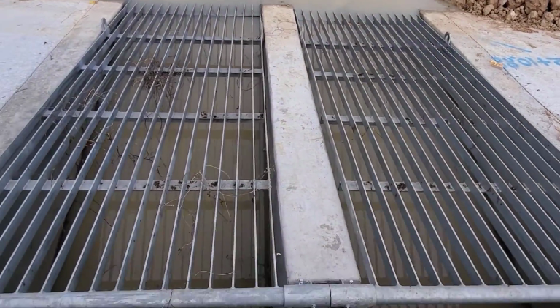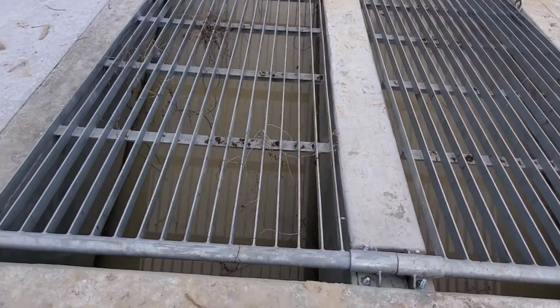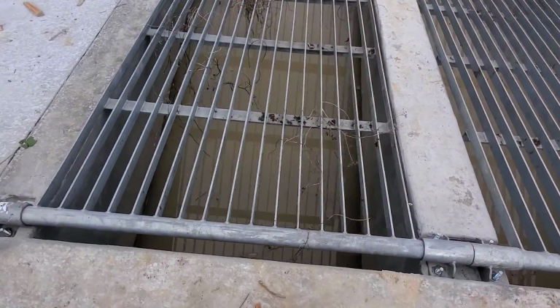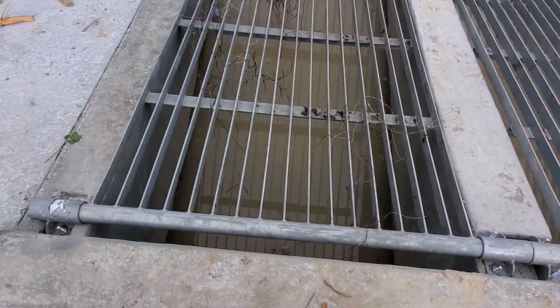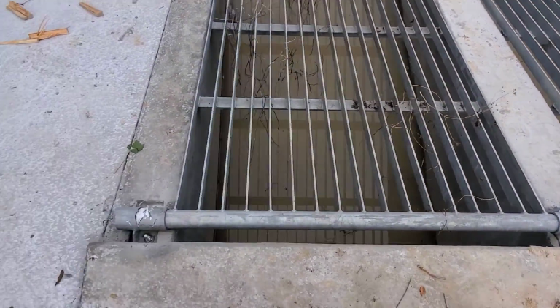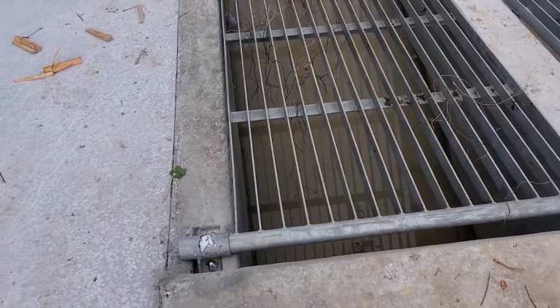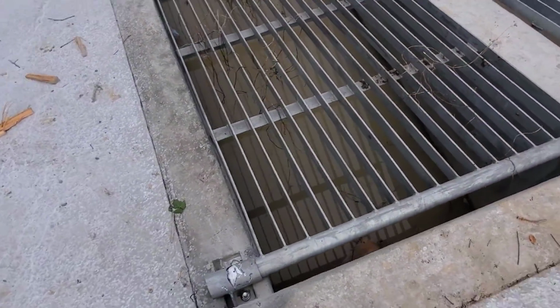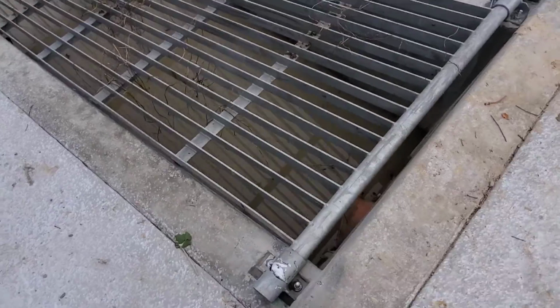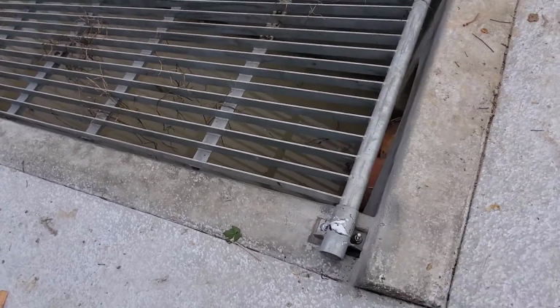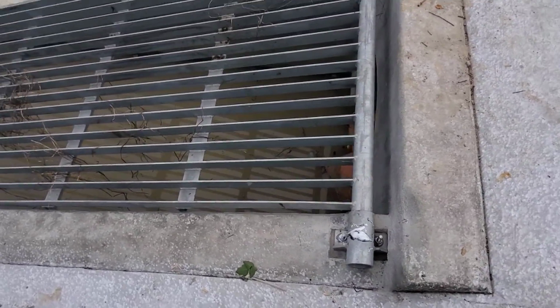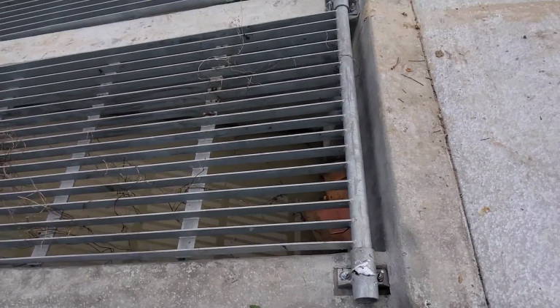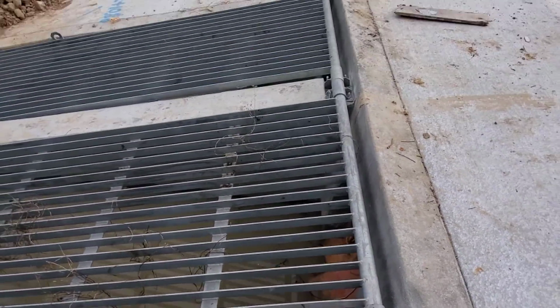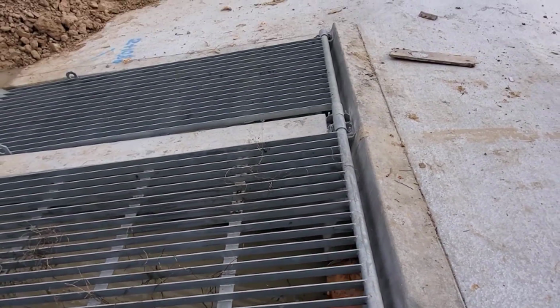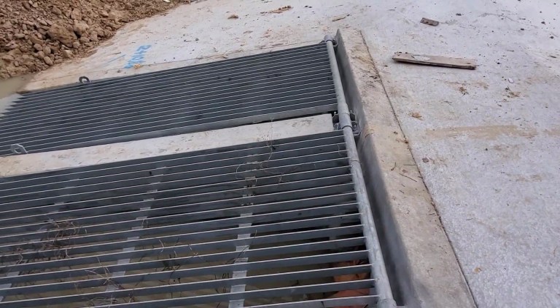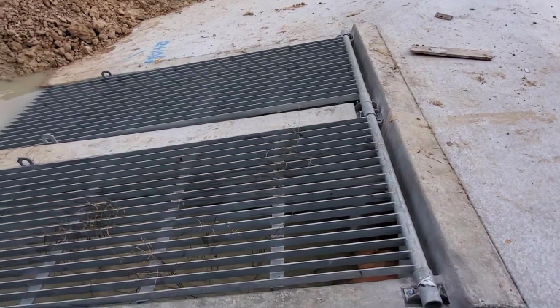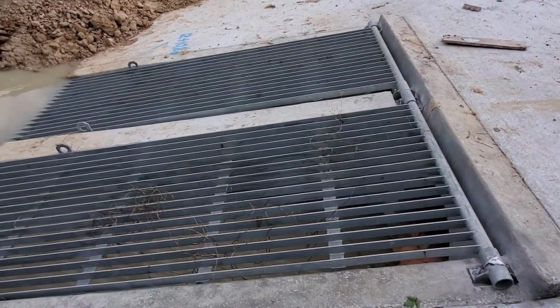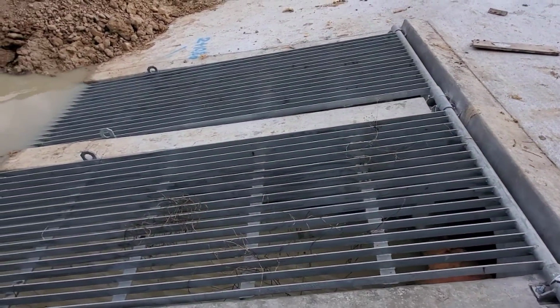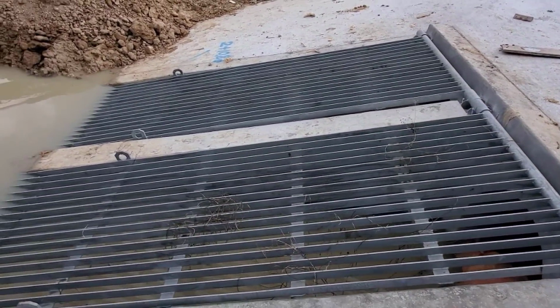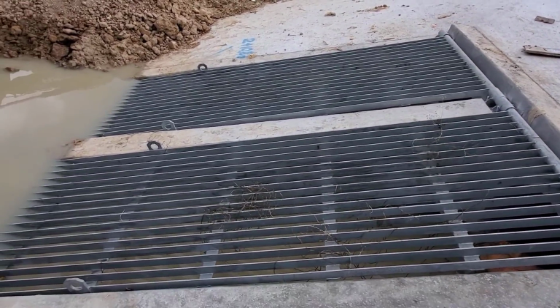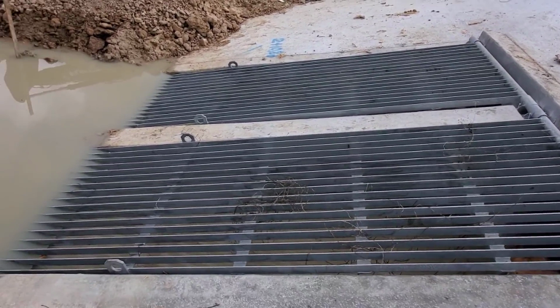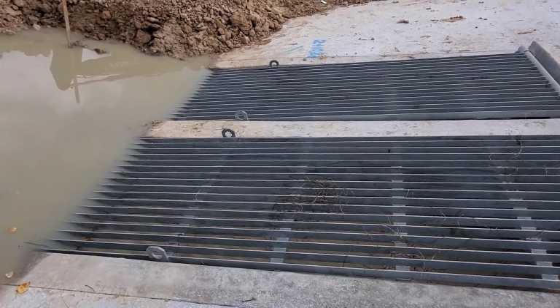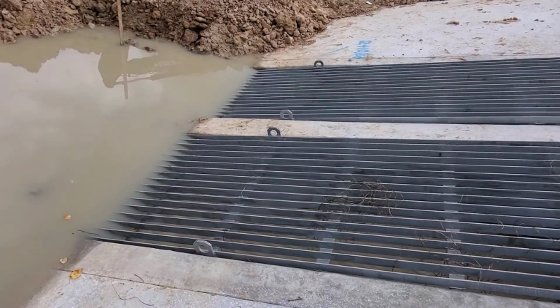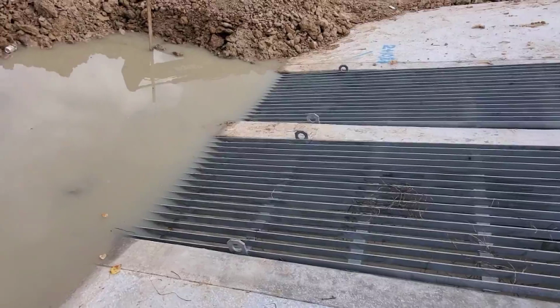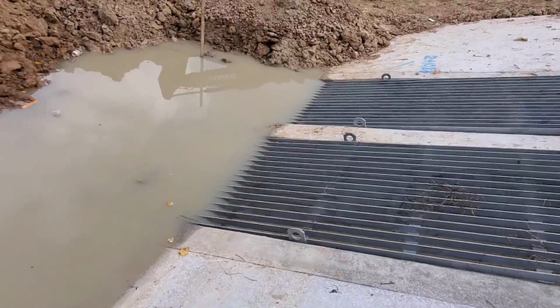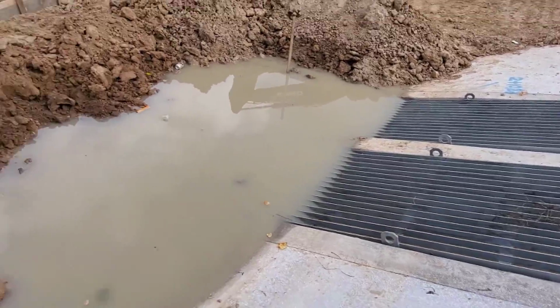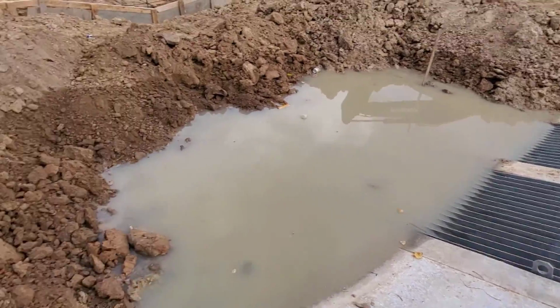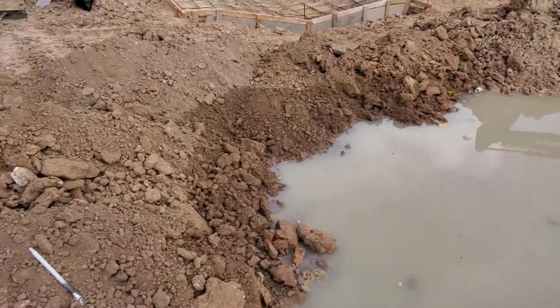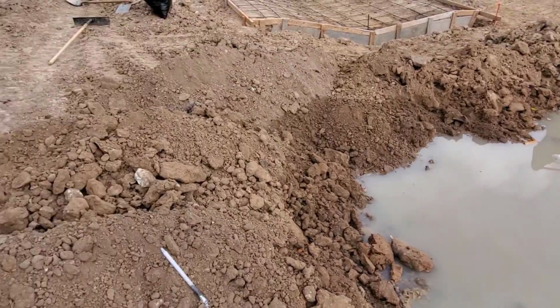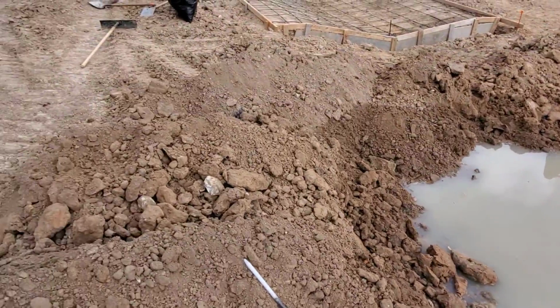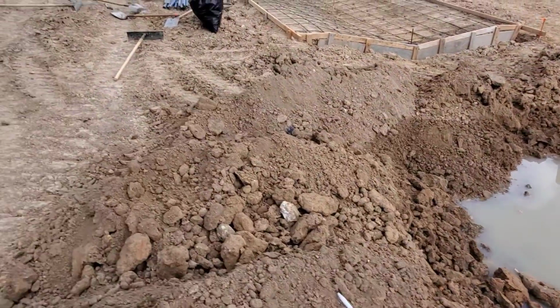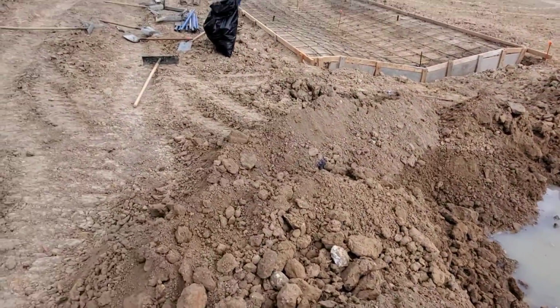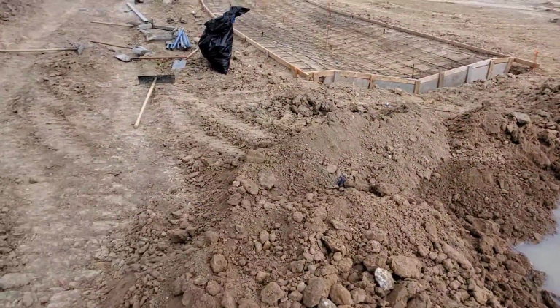What you're looking at is called a storm sewer floatable collector, and can be raised and lowered for maintenance. The water will drain through the collector and come out the other side into a large drainage ditch.